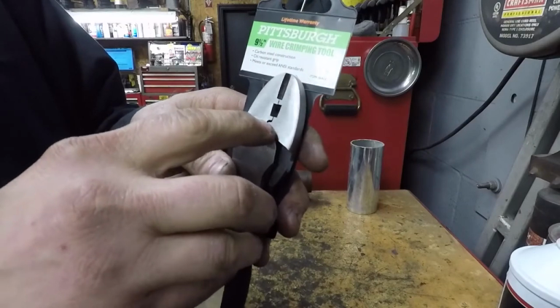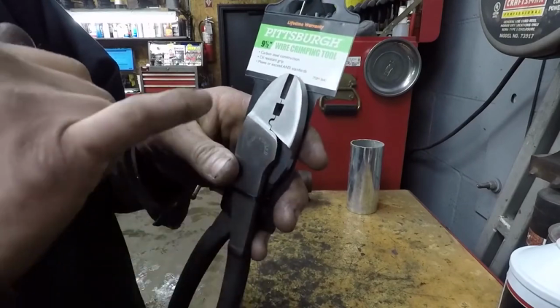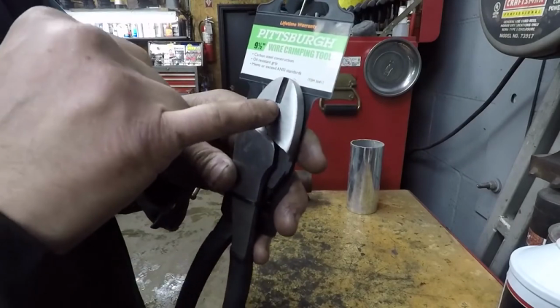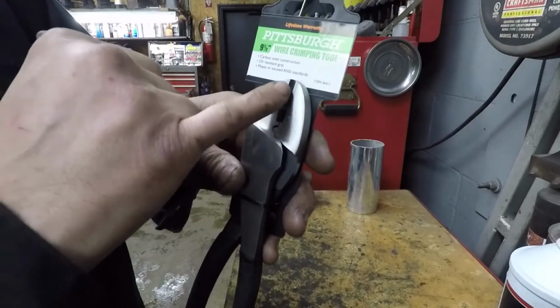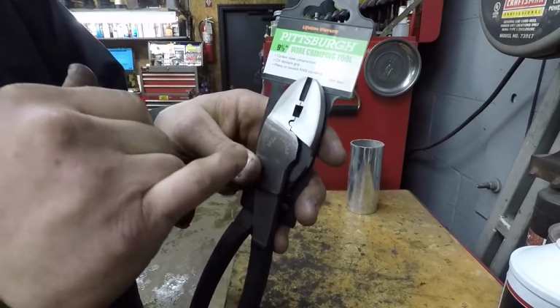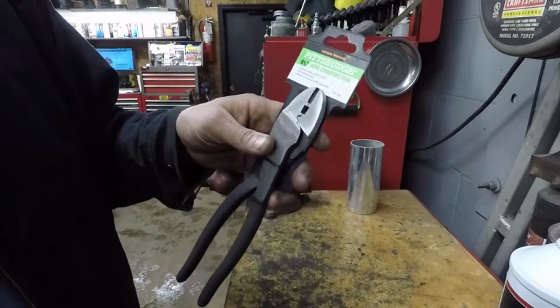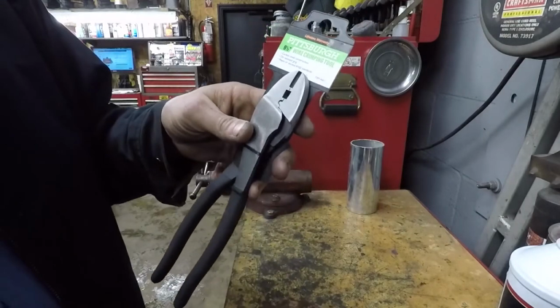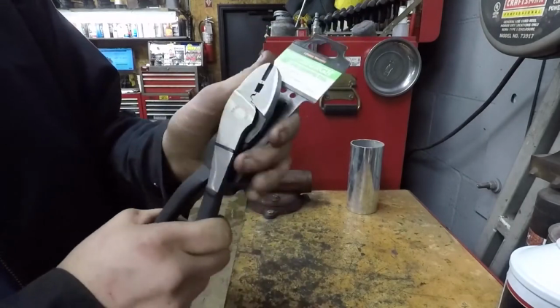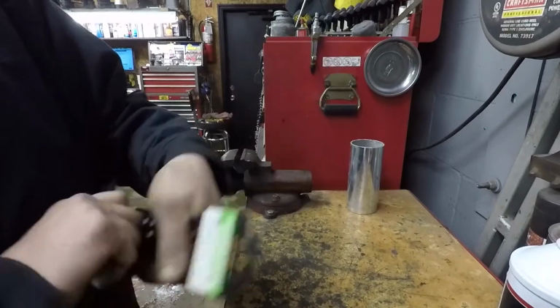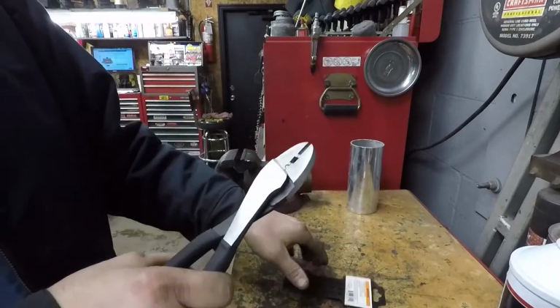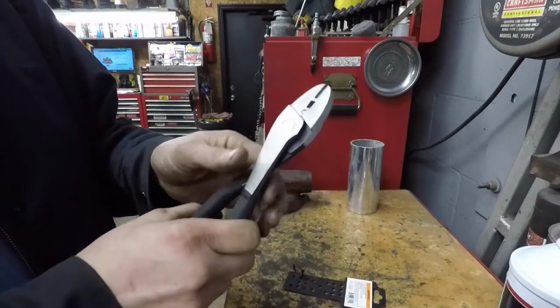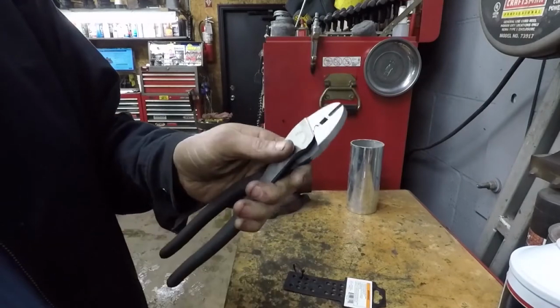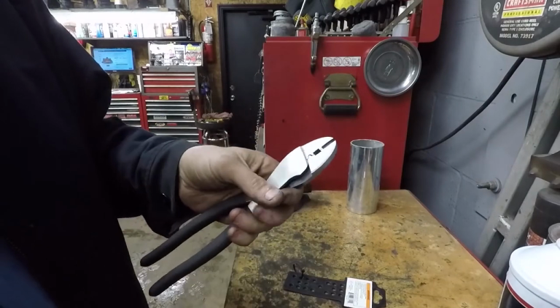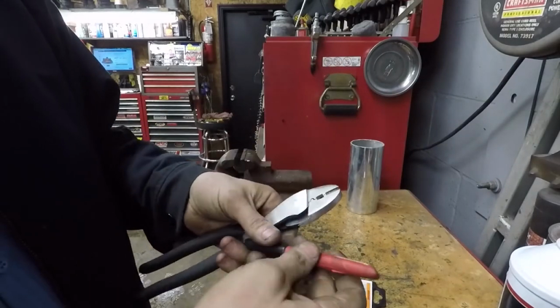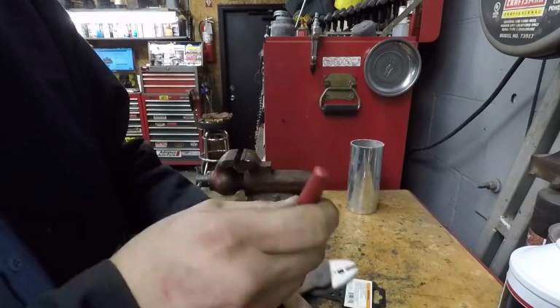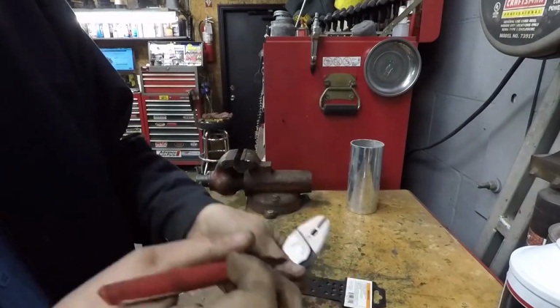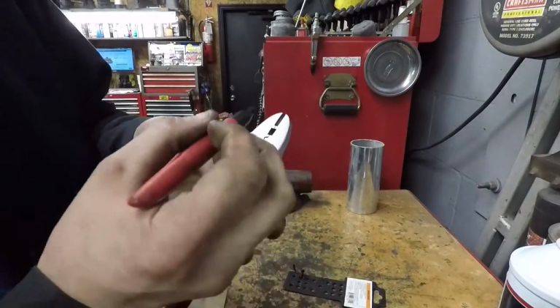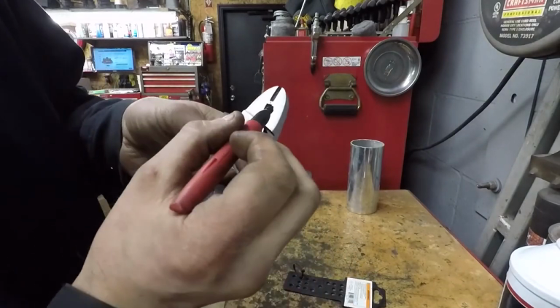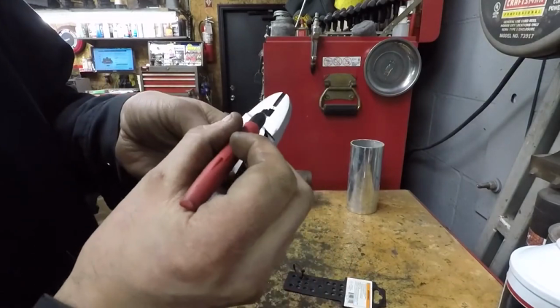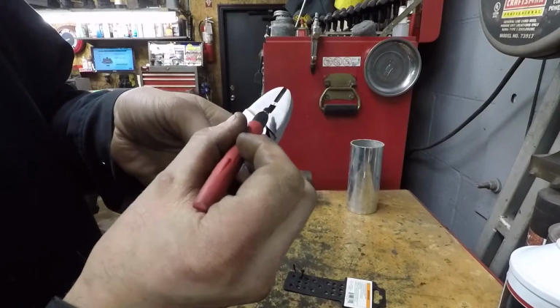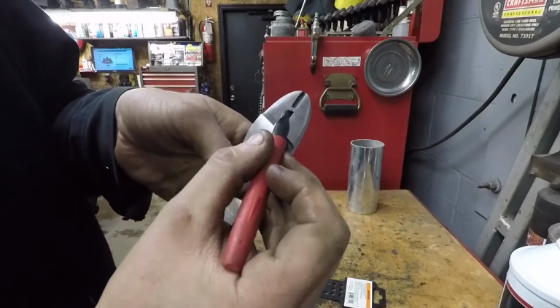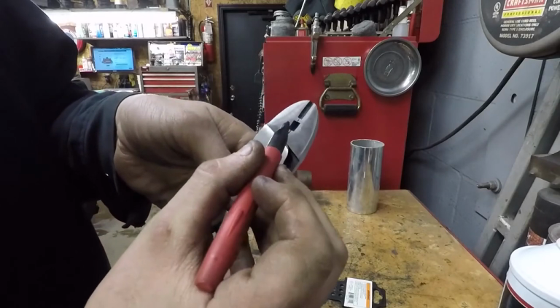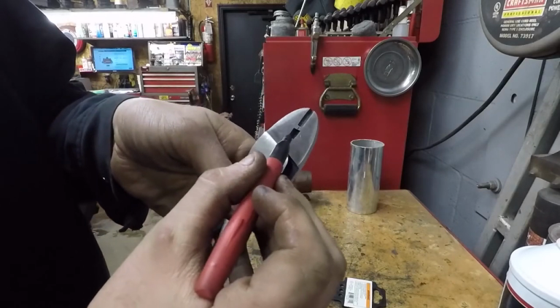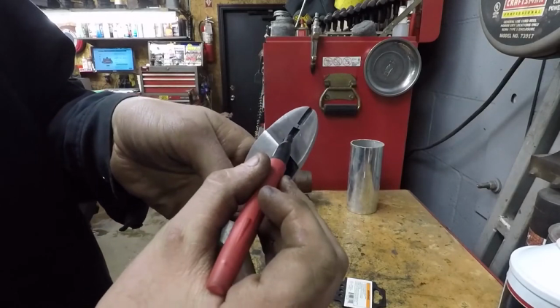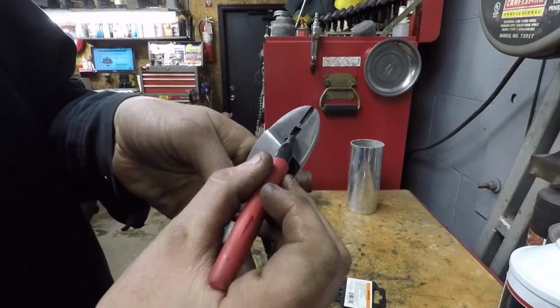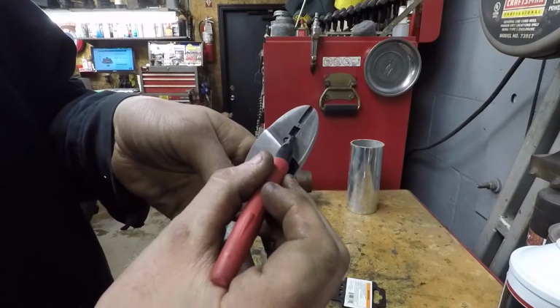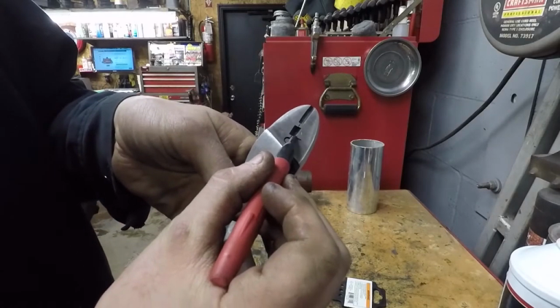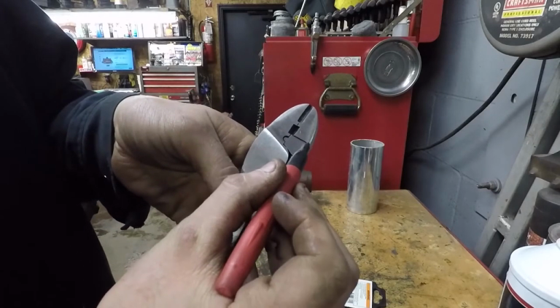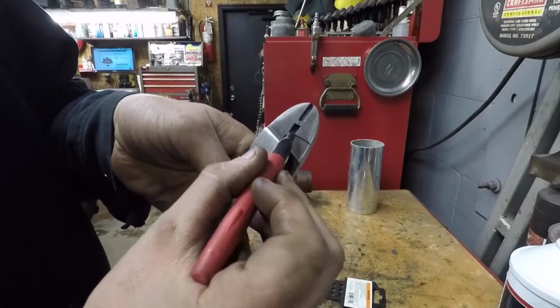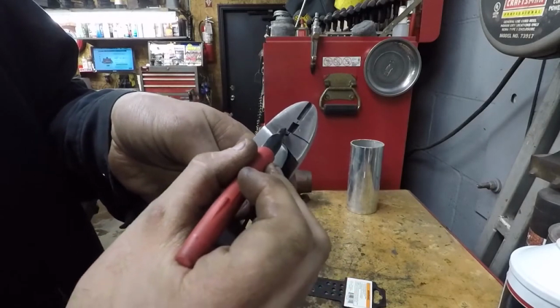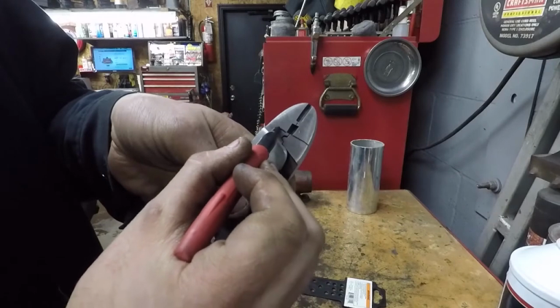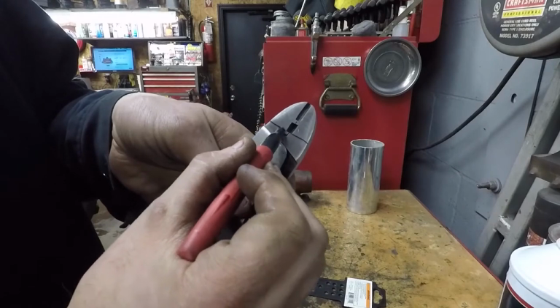You can see this right here — that's what actually does the crimp. We don't need any of the rest of it, so we're going to break that out of there. What we're going to do is cut it right there.